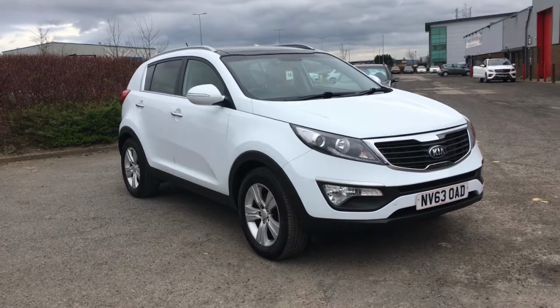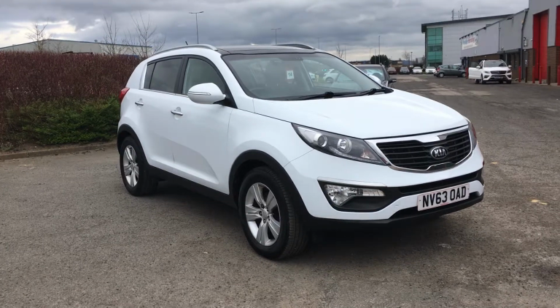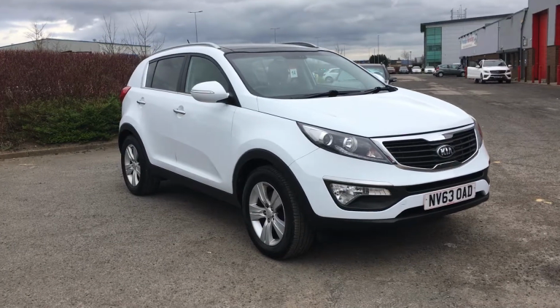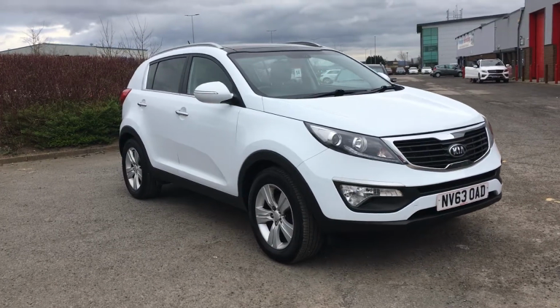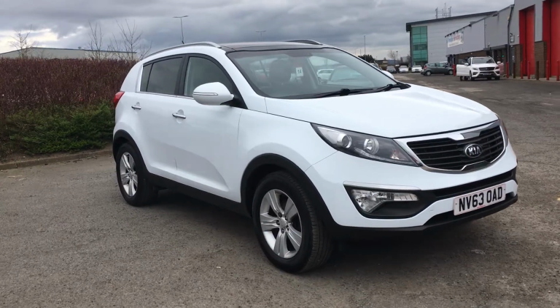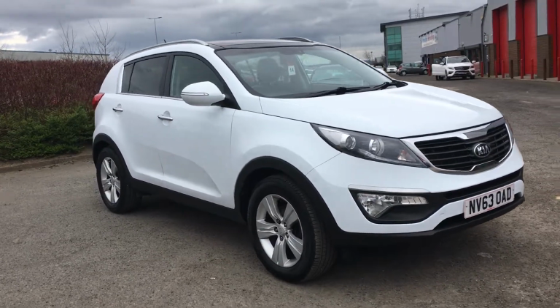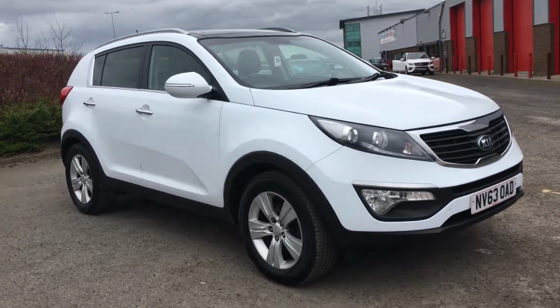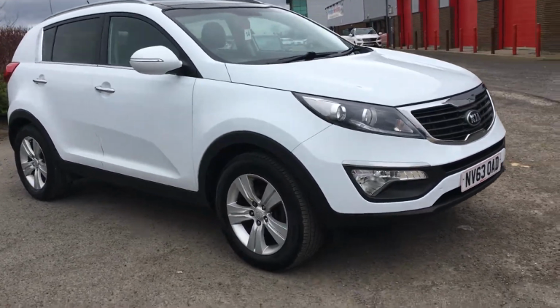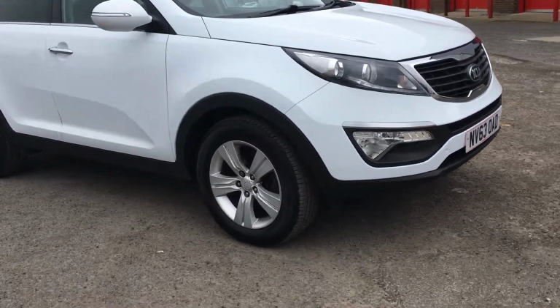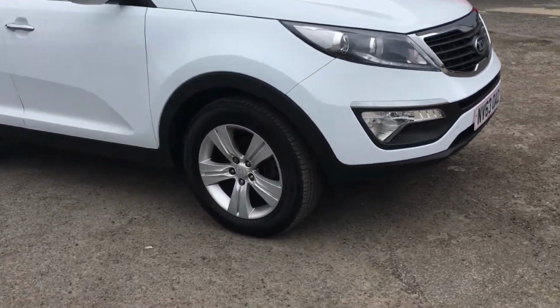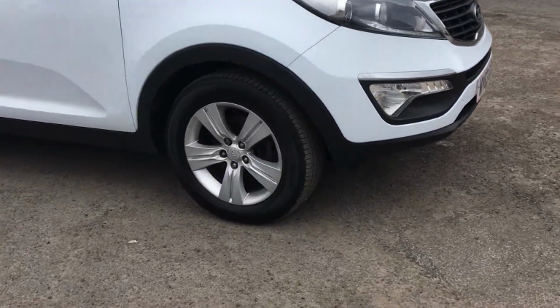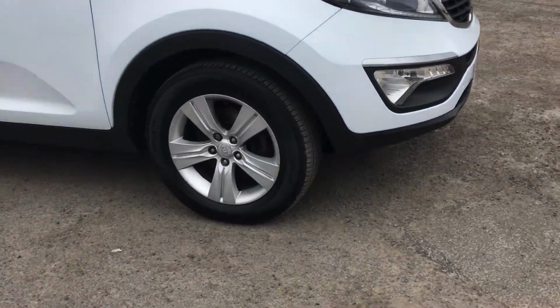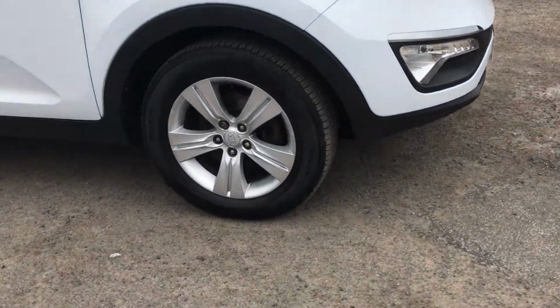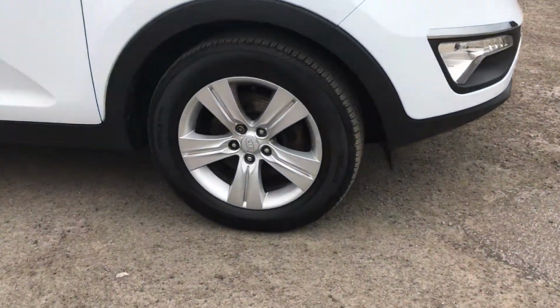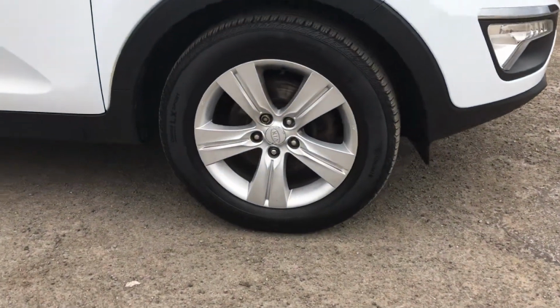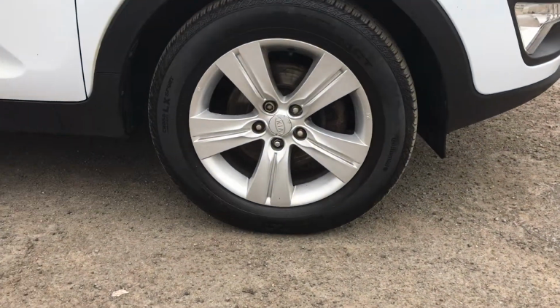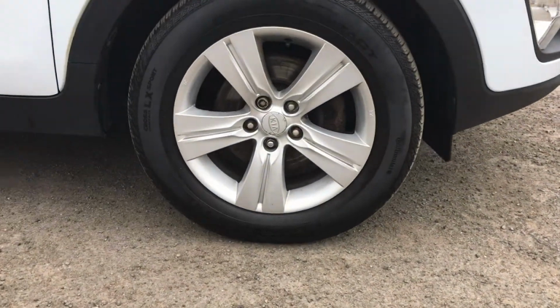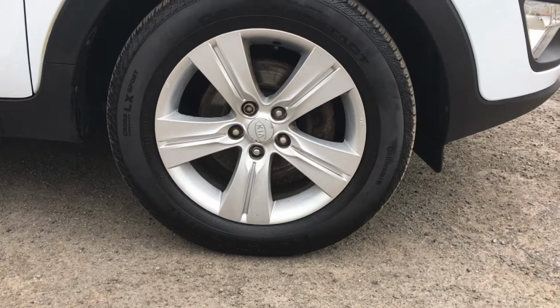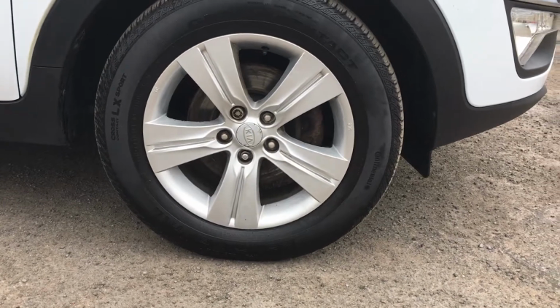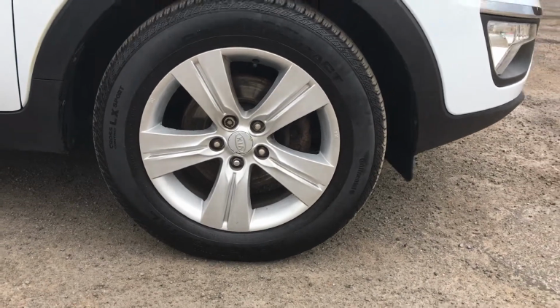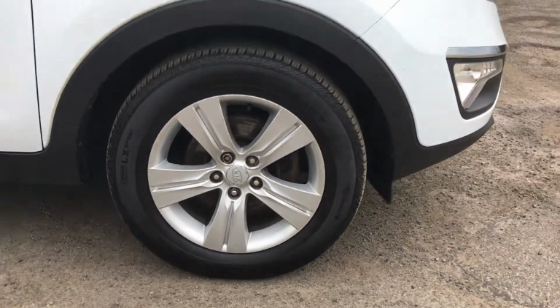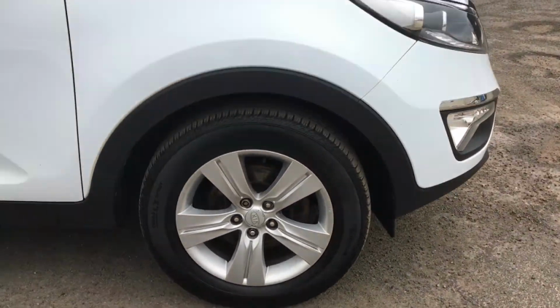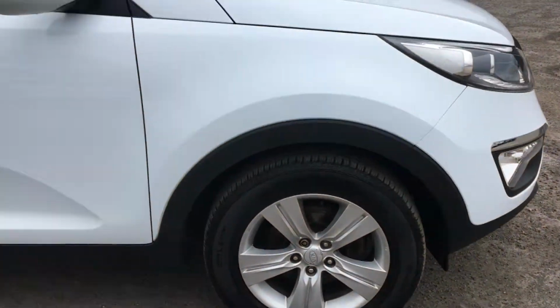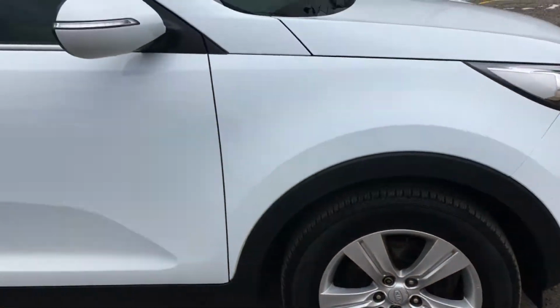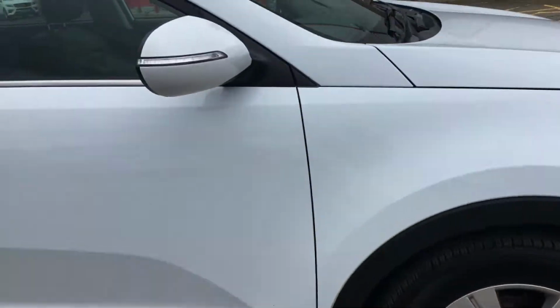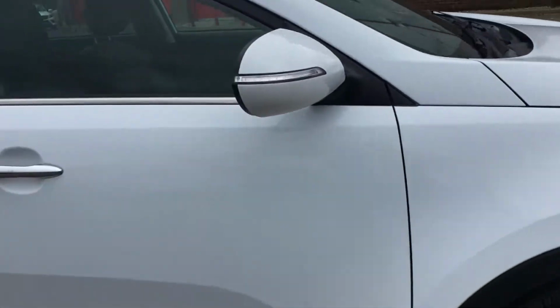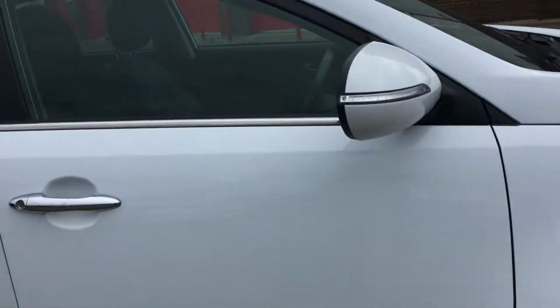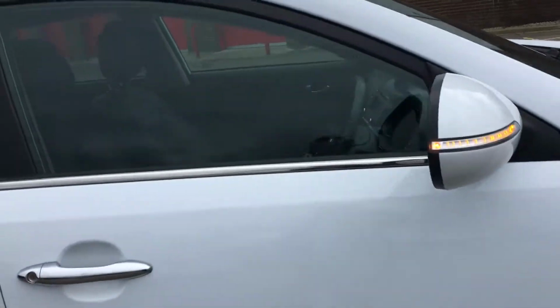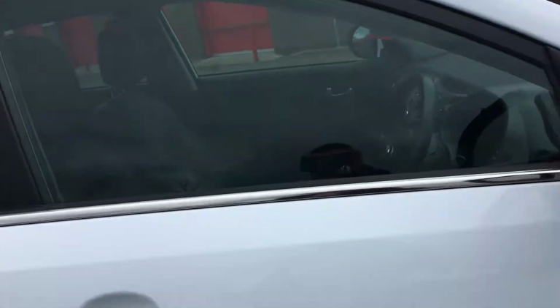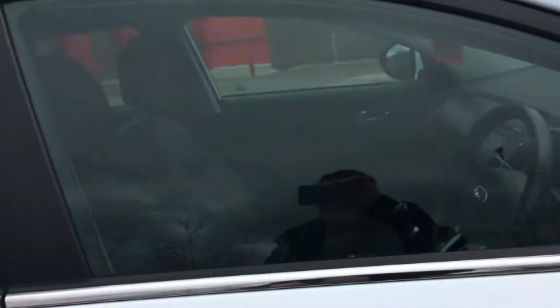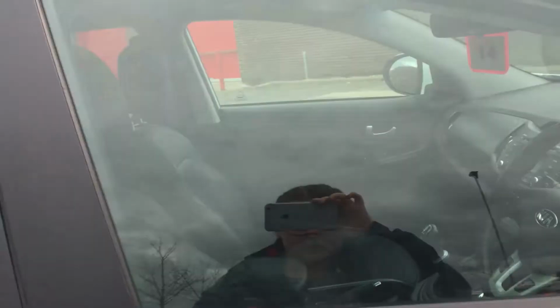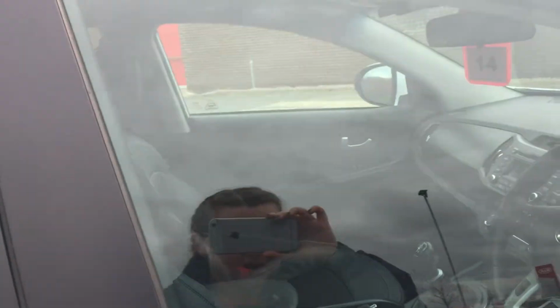First thing you'll notice about this vehicle is the 17 inch alloy wheels. We'll take you inside and show you some more of the spec.